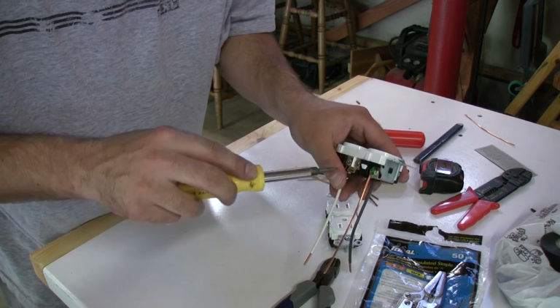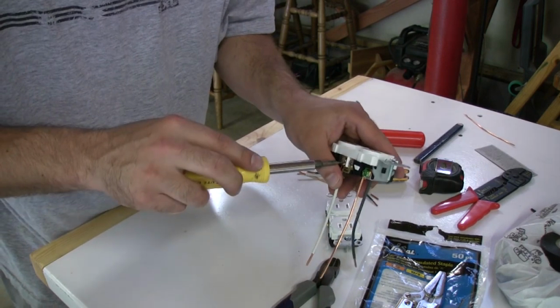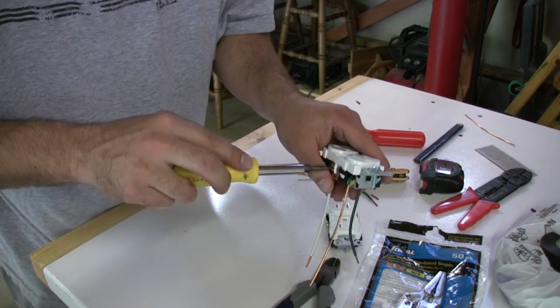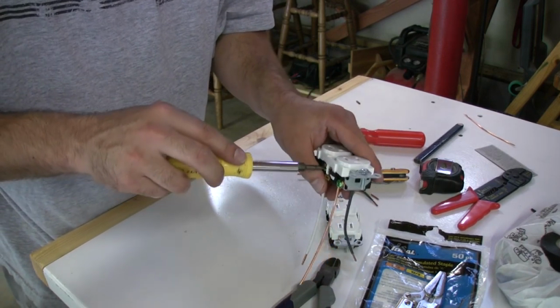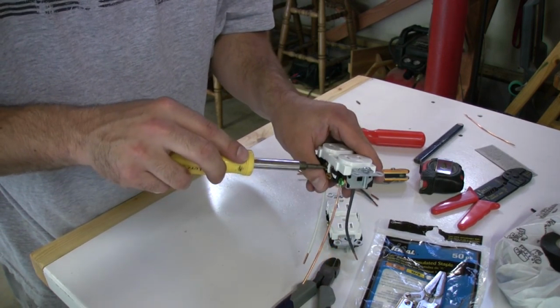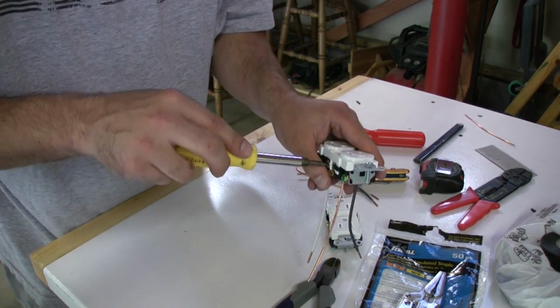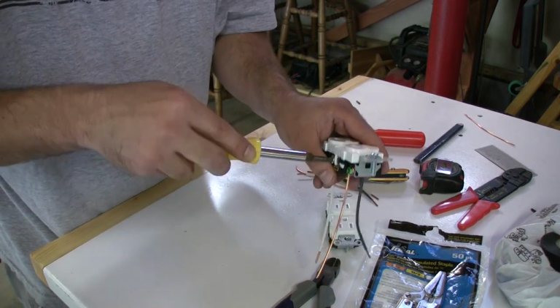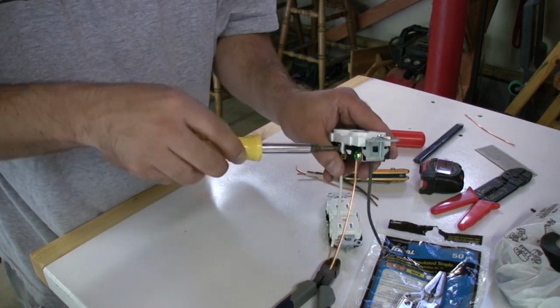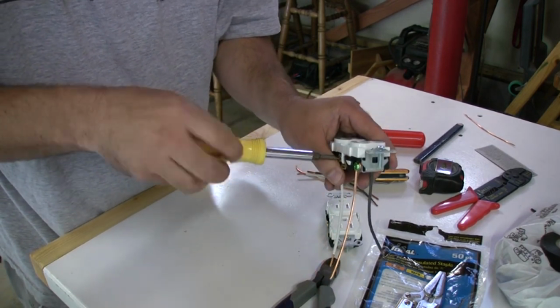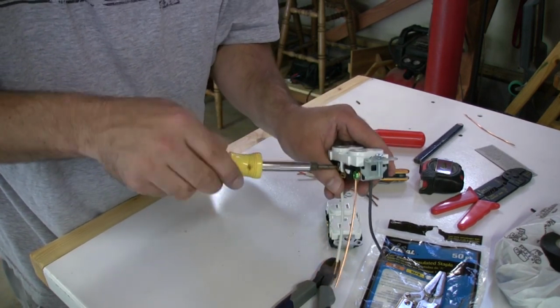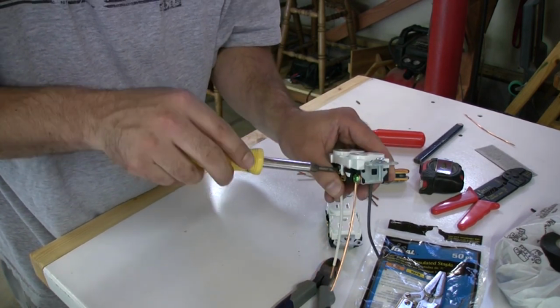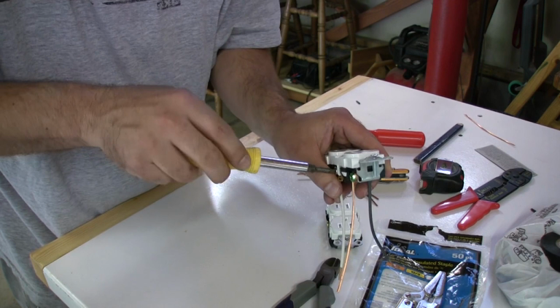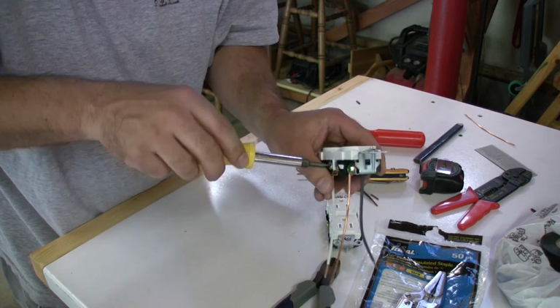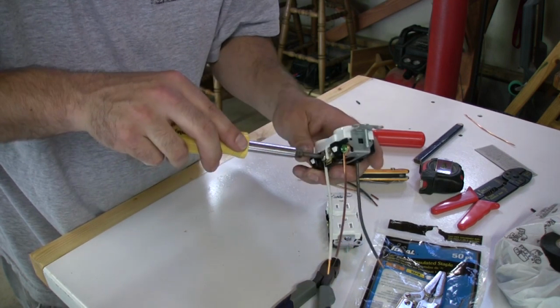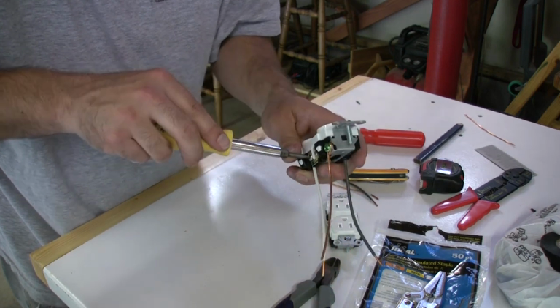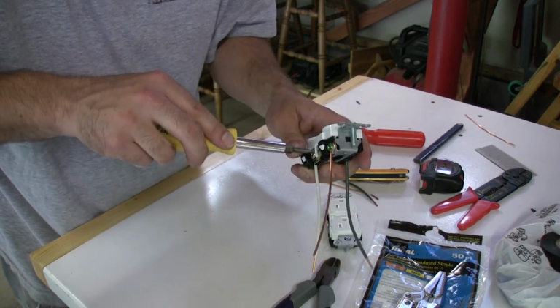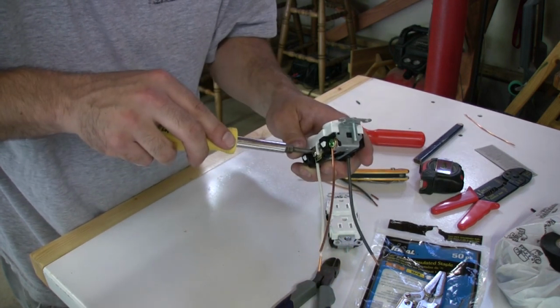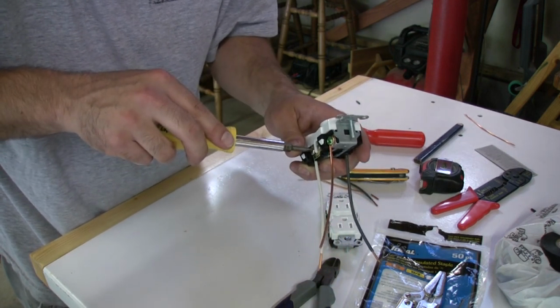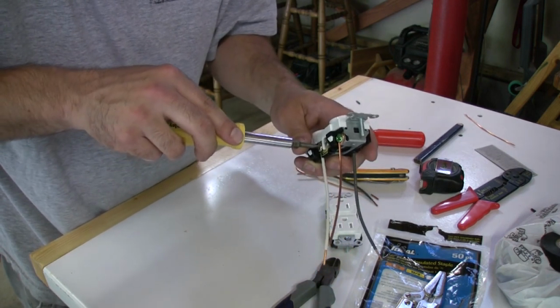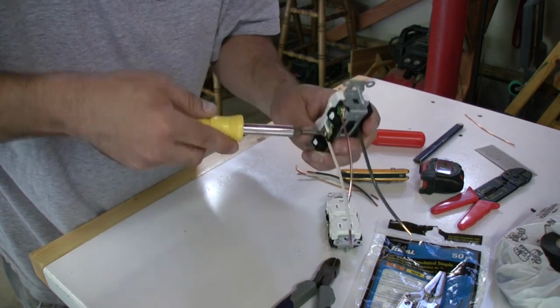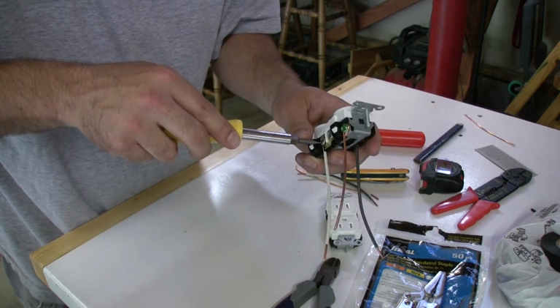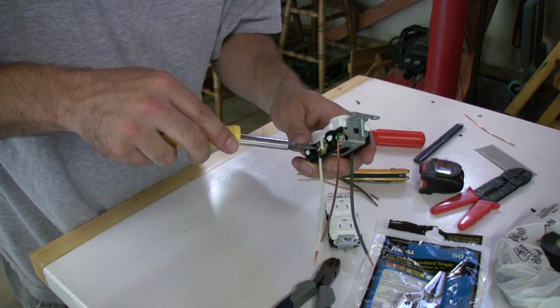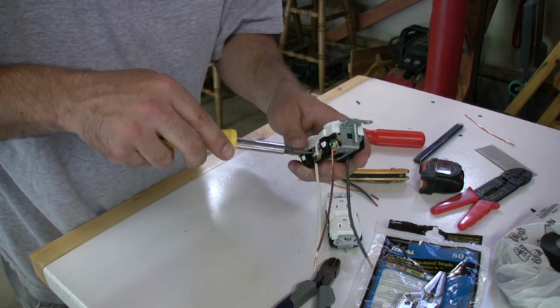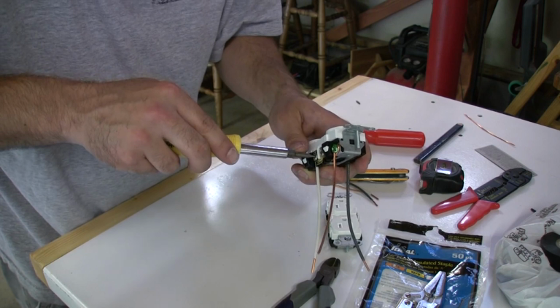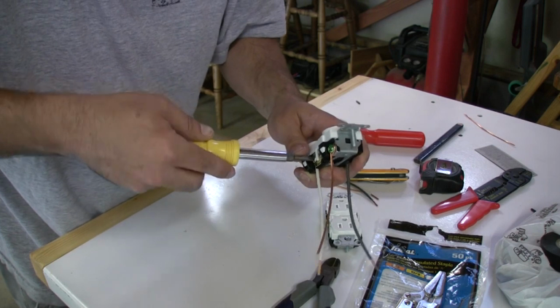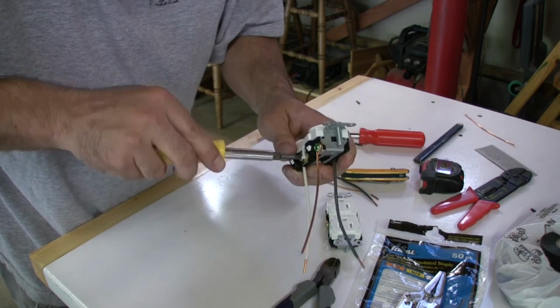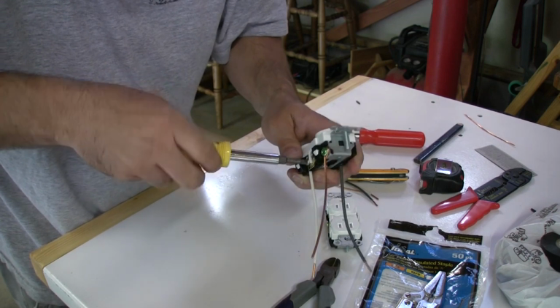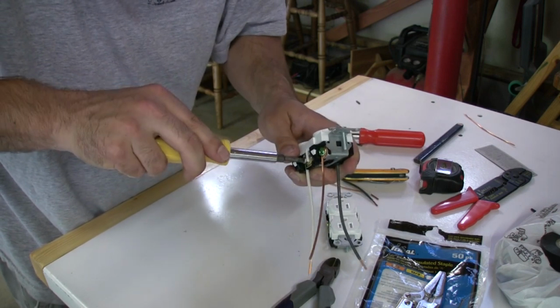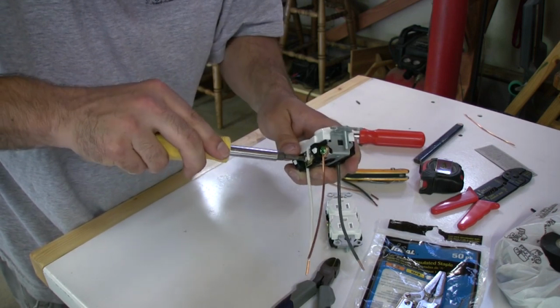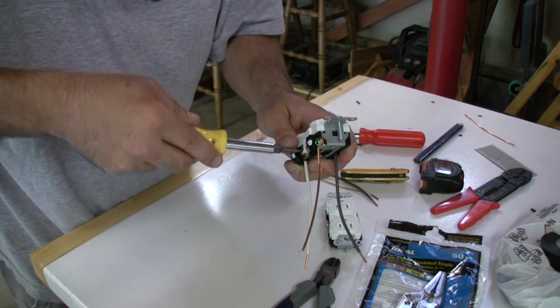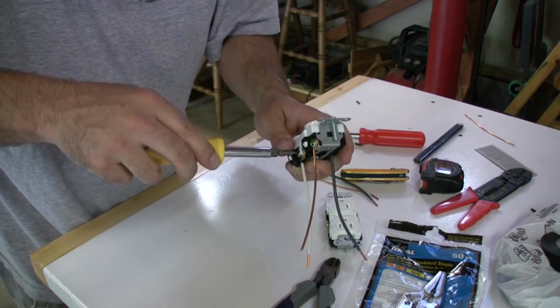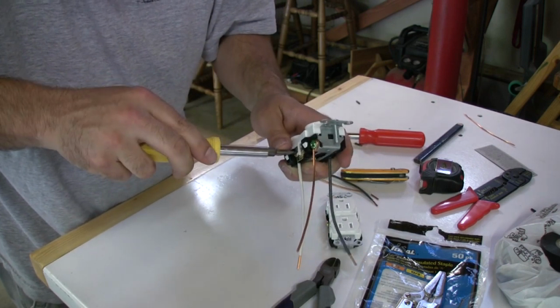You don't really have to wrap the wire — there are pre-determined slots in the back, just push it straight in. You strip the right amount off. And you want to match the white wire up with the silver screw.